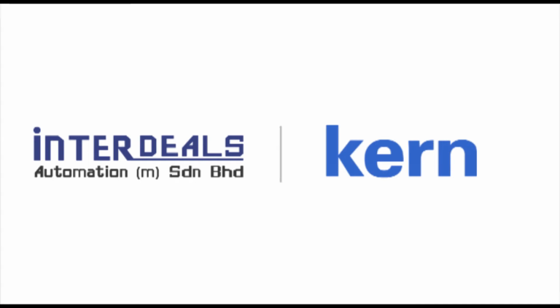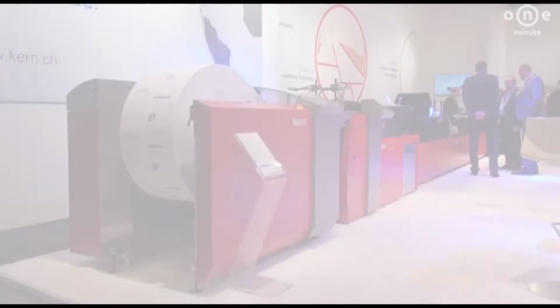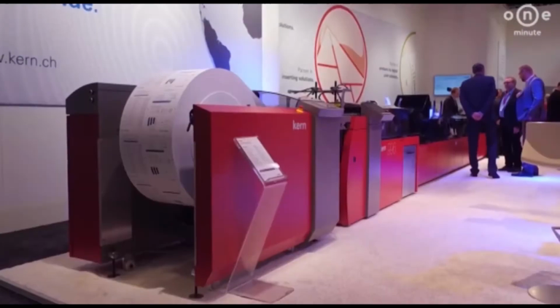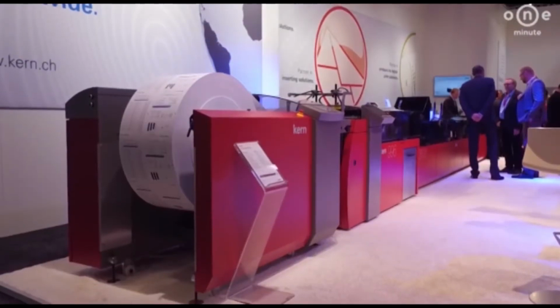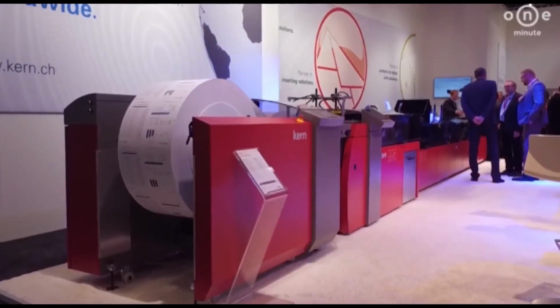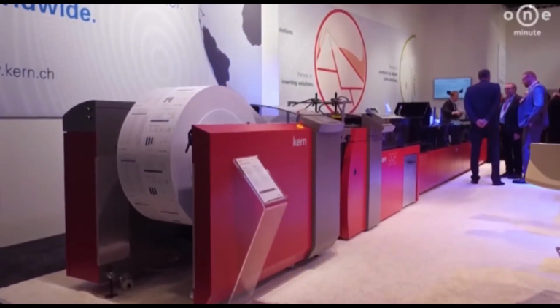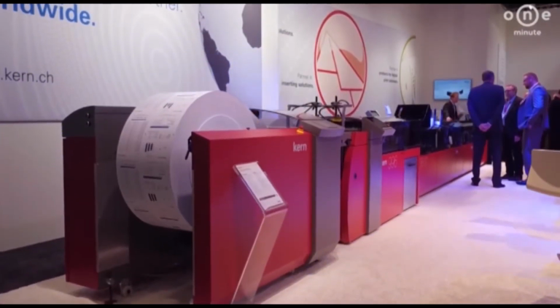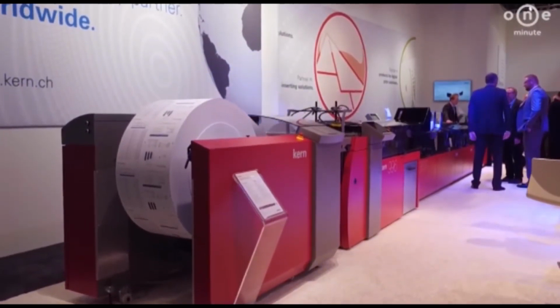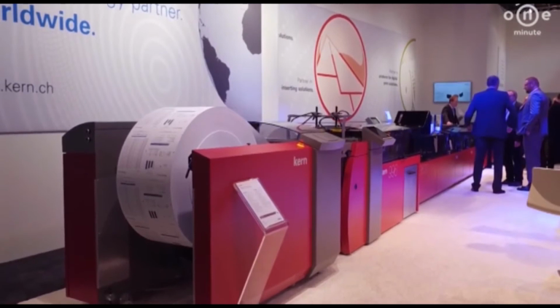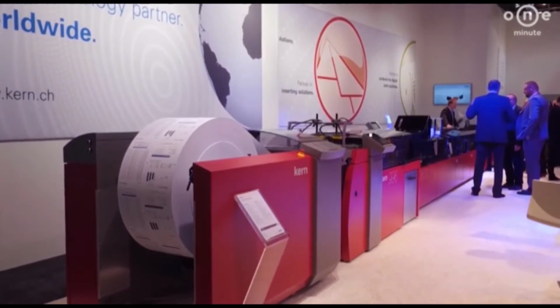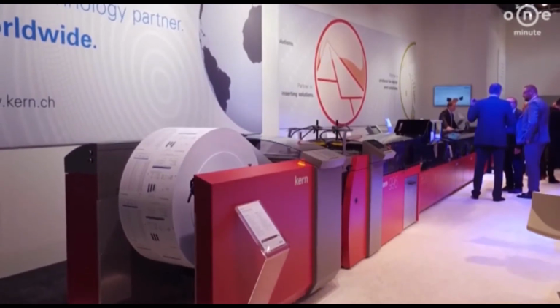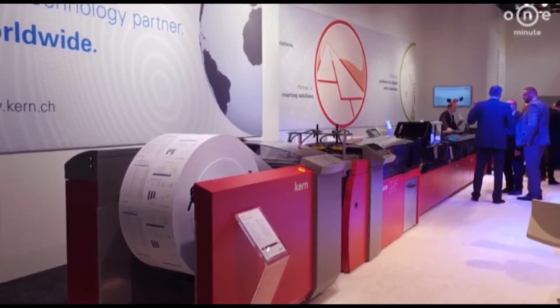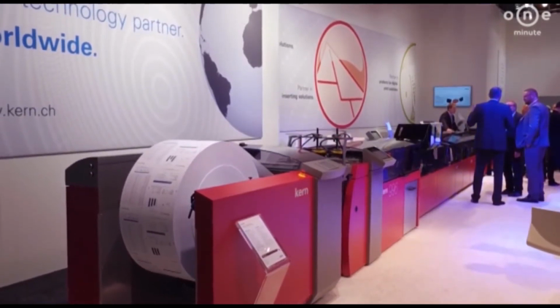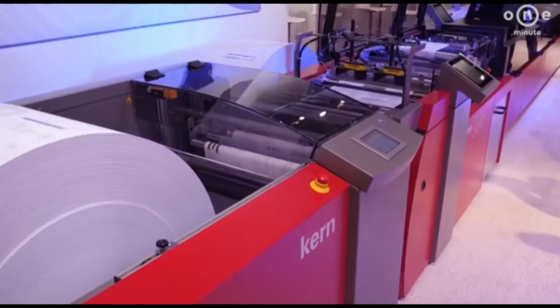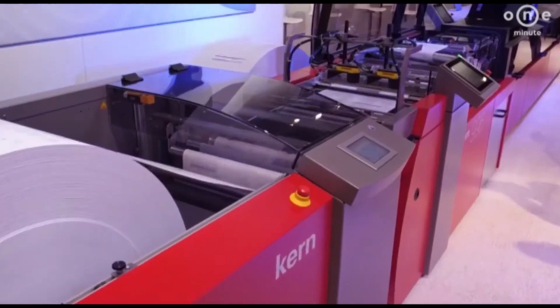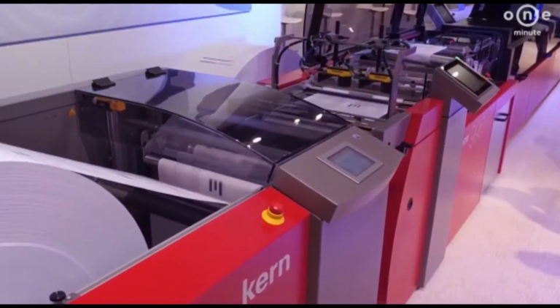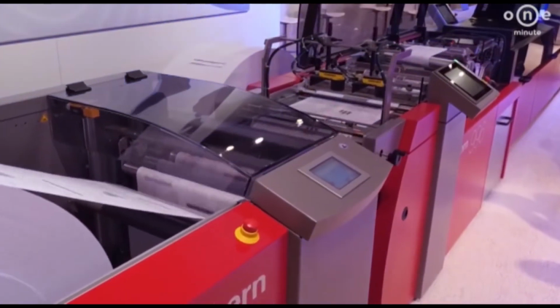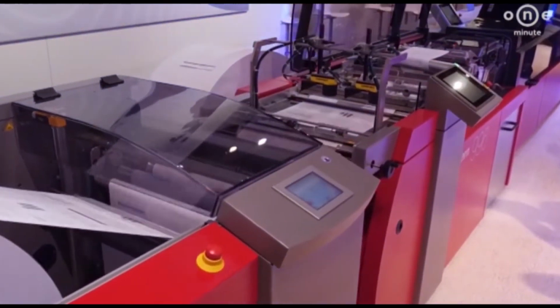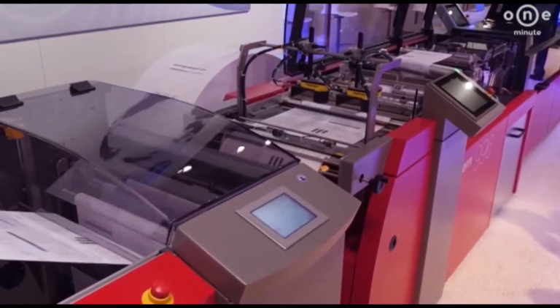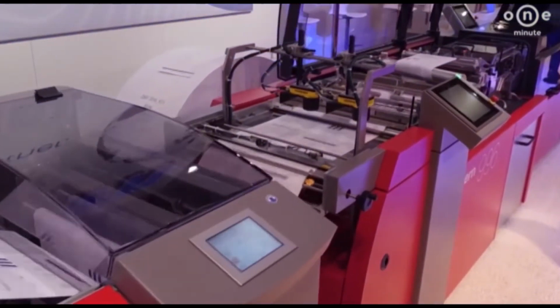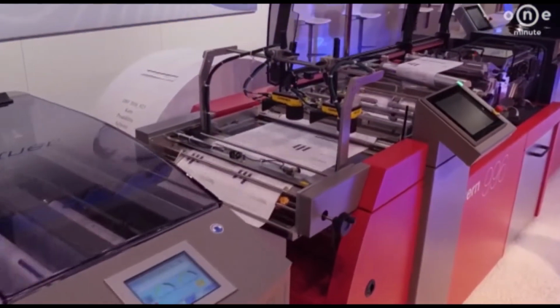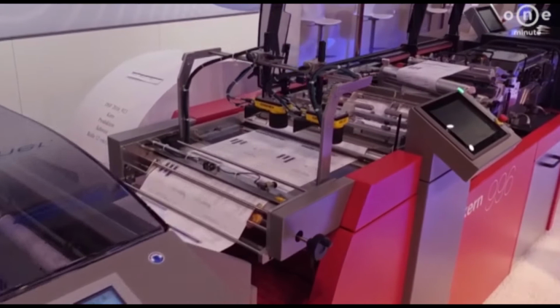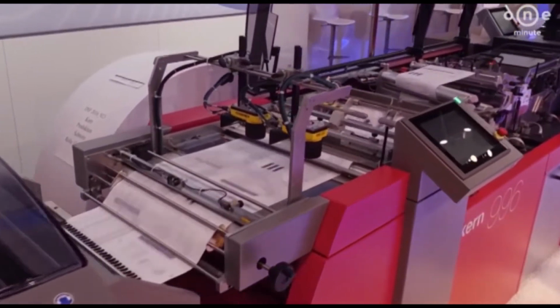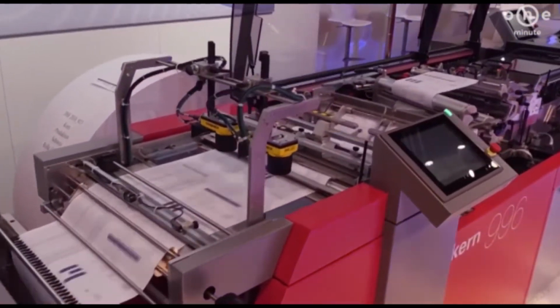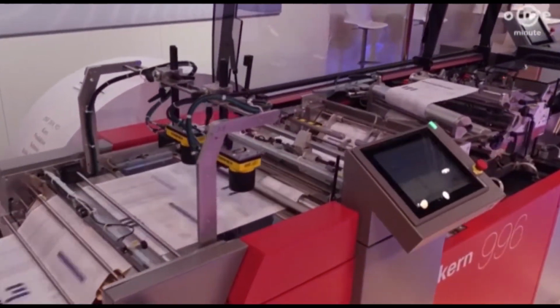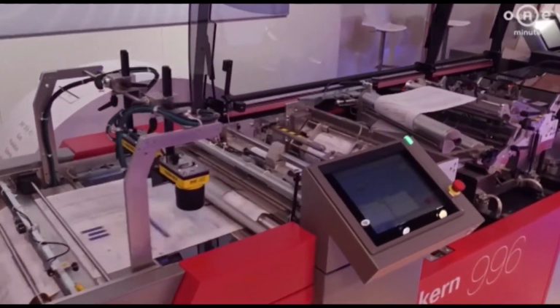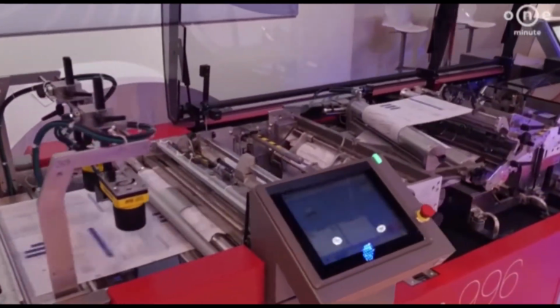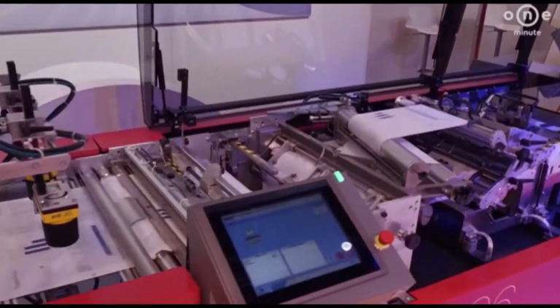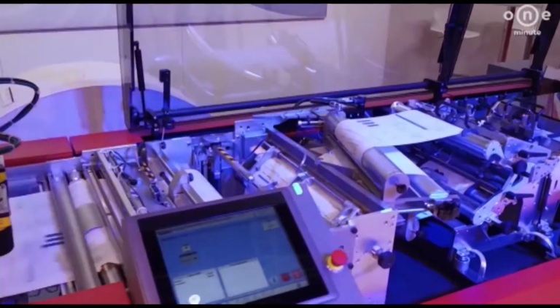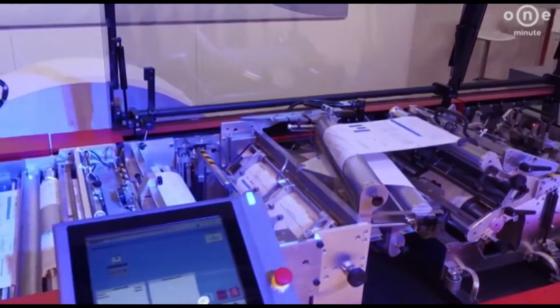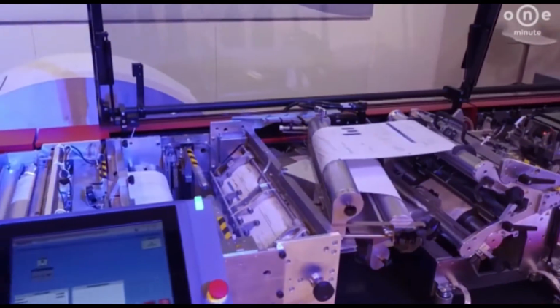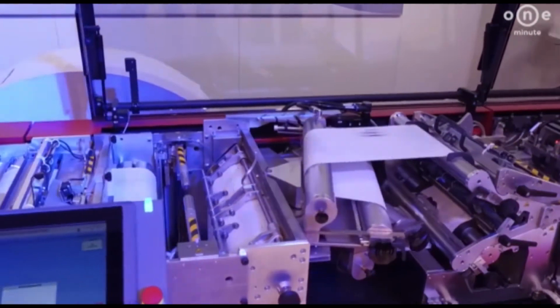Here we have the K3600 from Kern. It is a high performance inserting system with integrated full colour printing system for use in the transactional and direct marketing market.